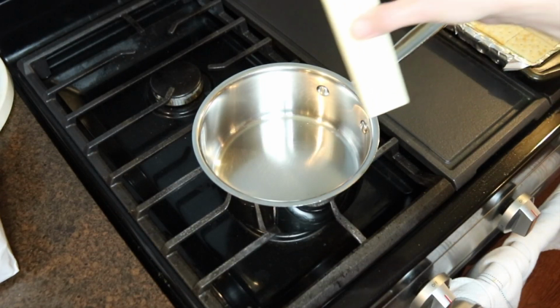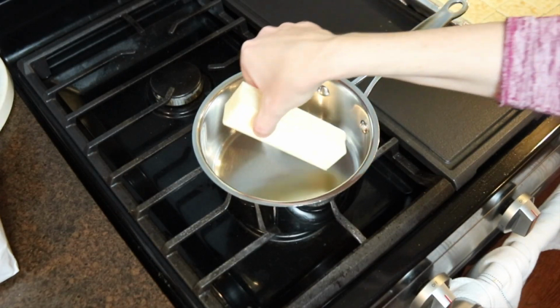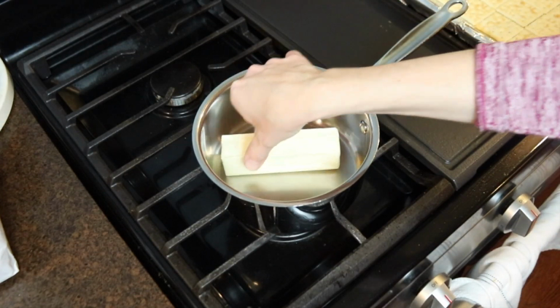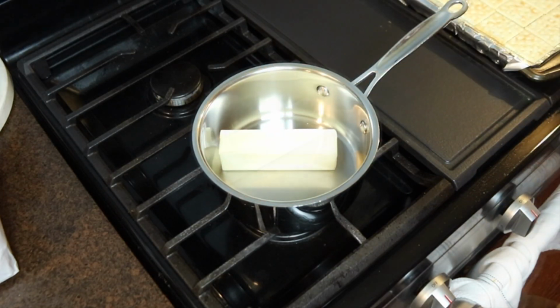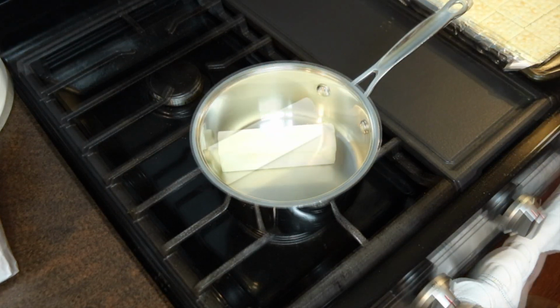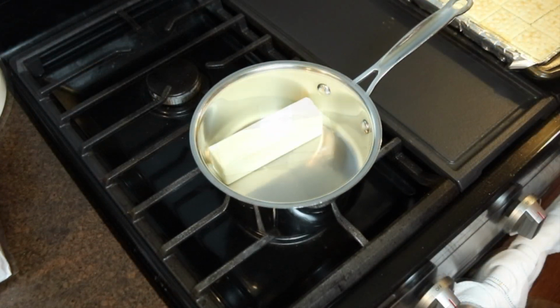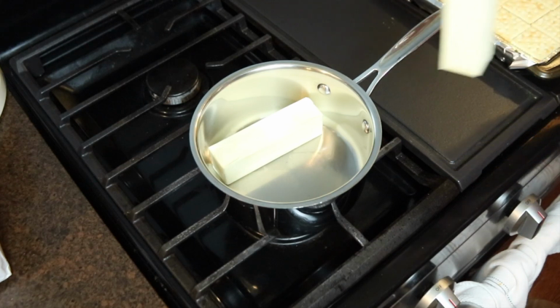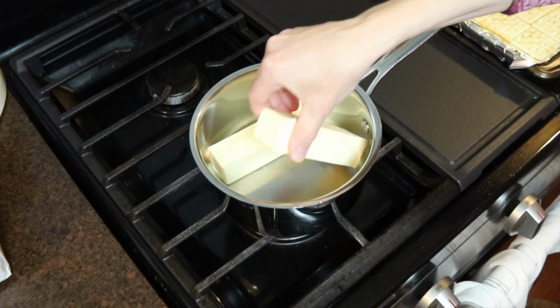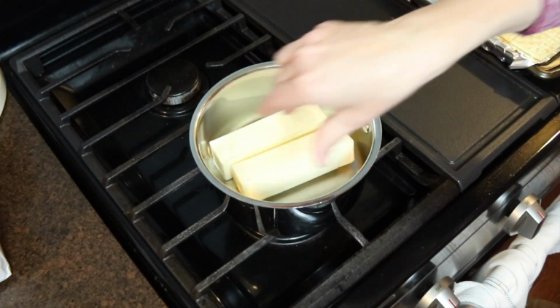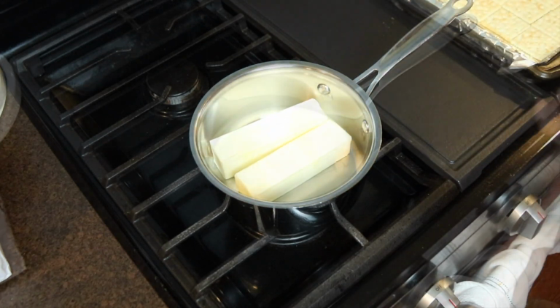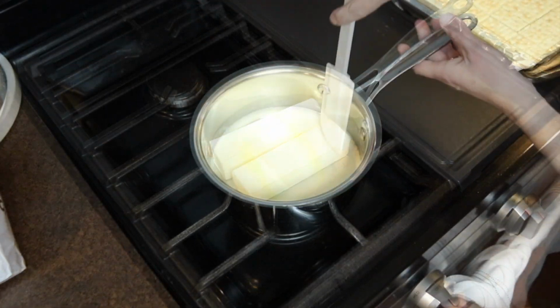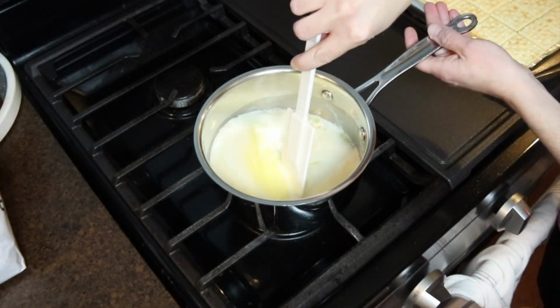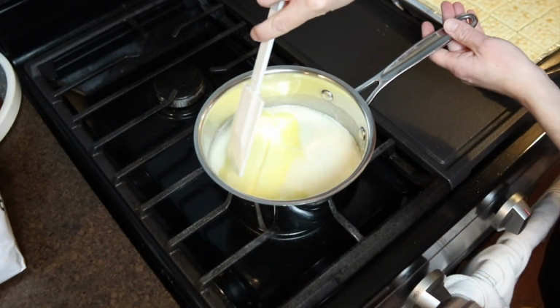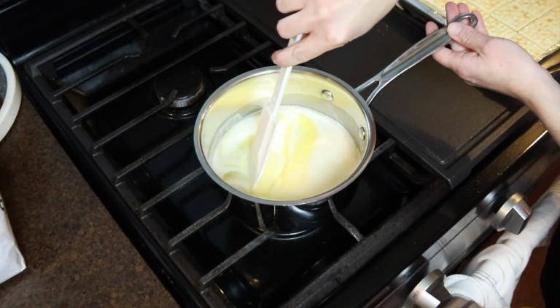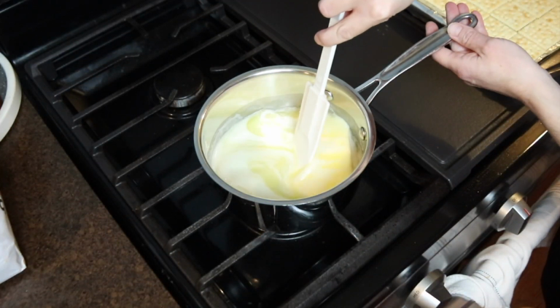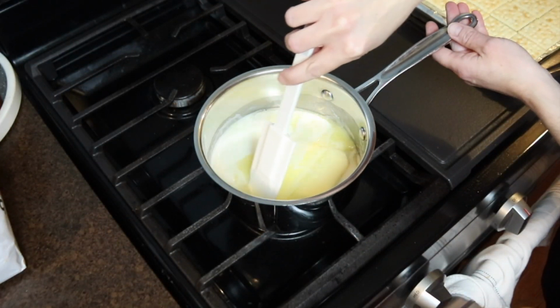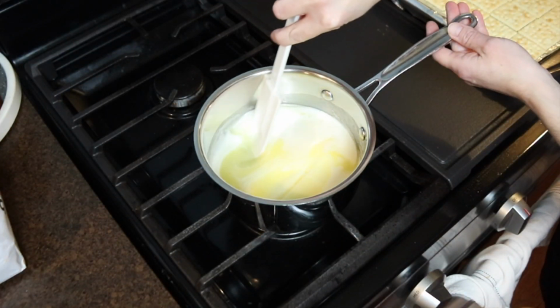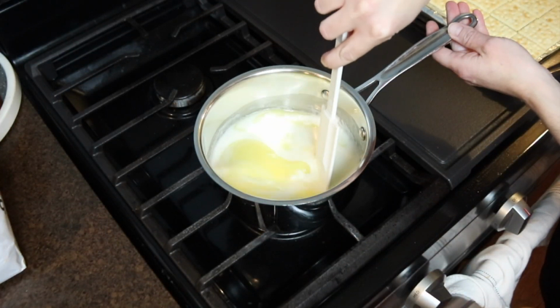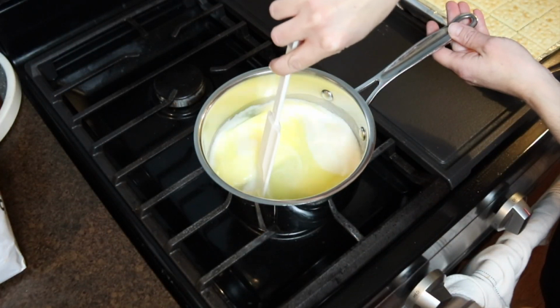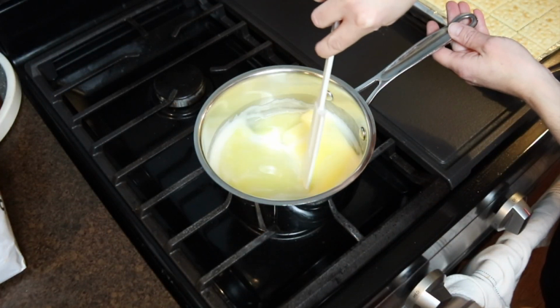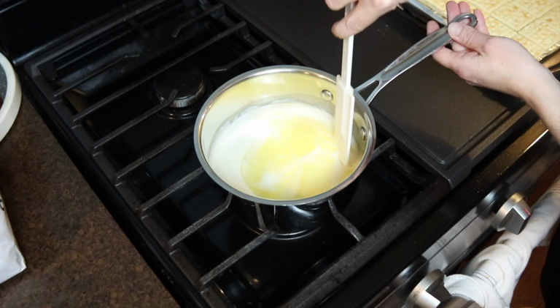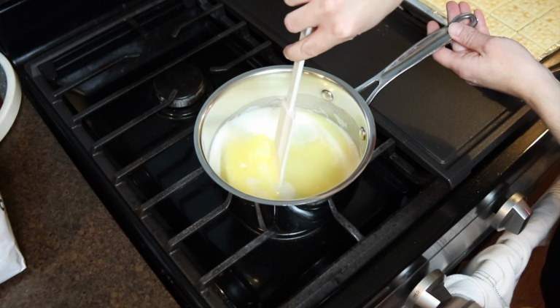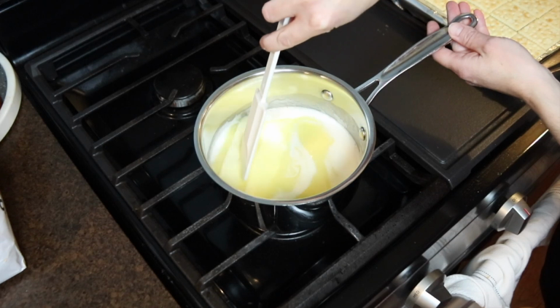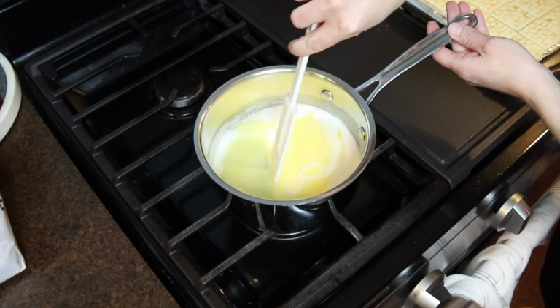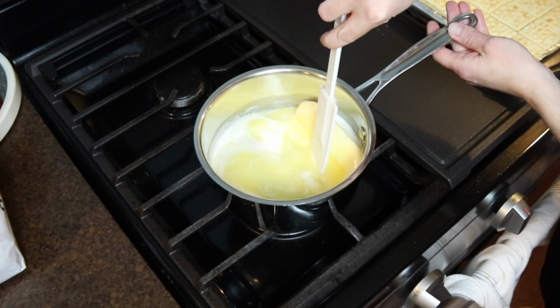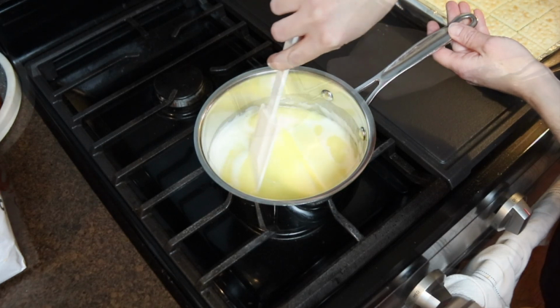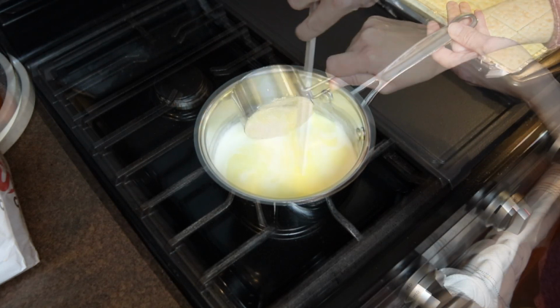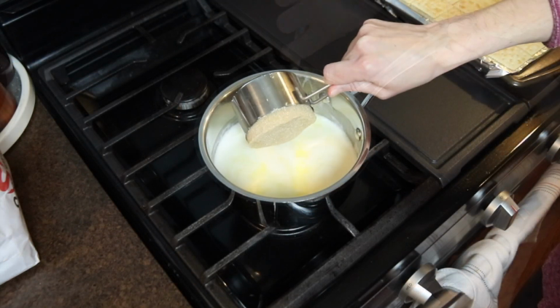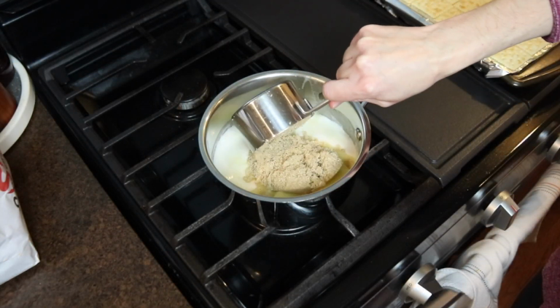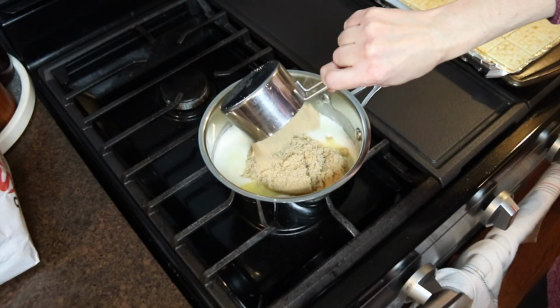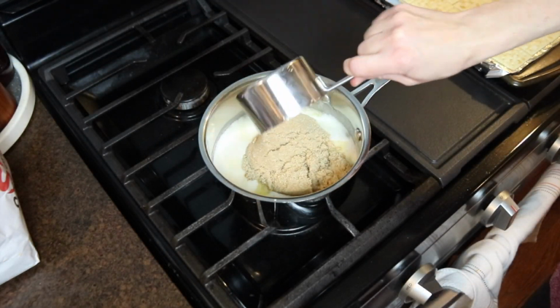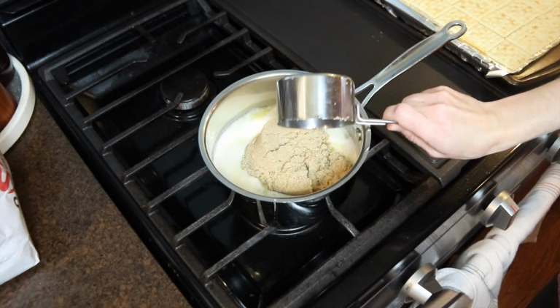I melted two sticks of unsalted butter in a saucepan over medium heat, then added in one cup of brown sugar and stirred that all together. I brought this to a boil and continuously stirred it as it boiled for three minutes.